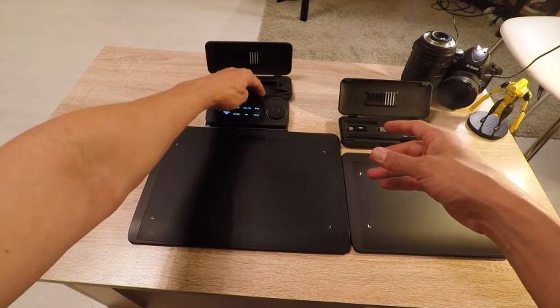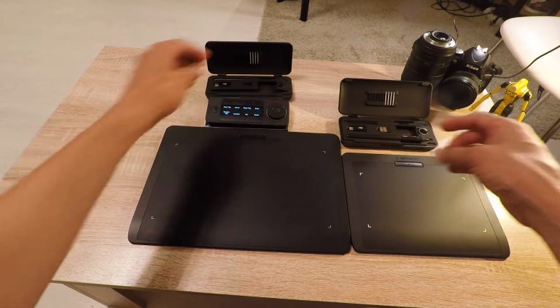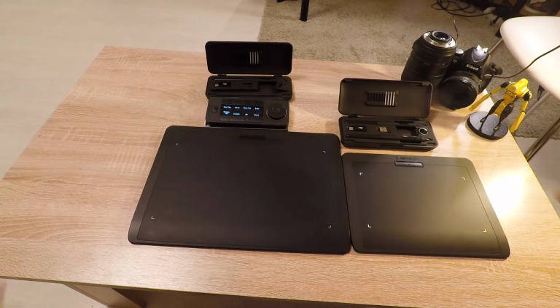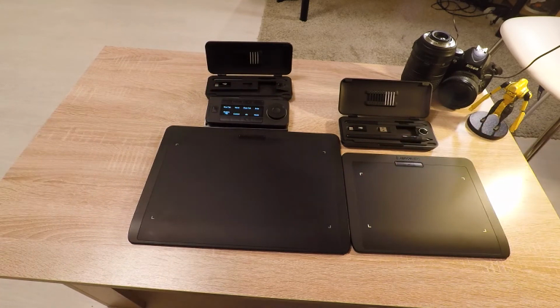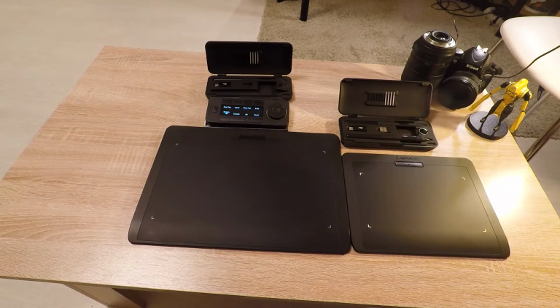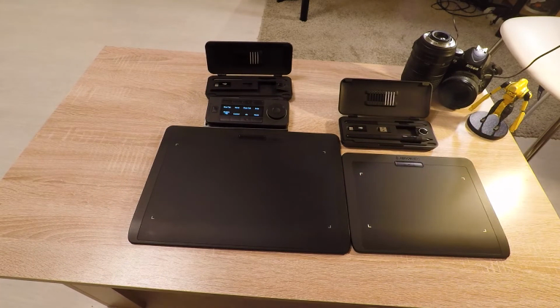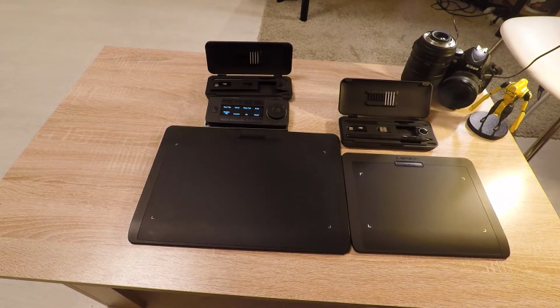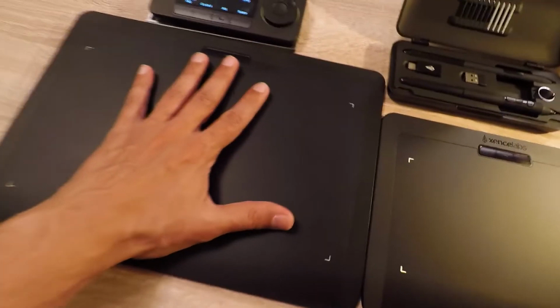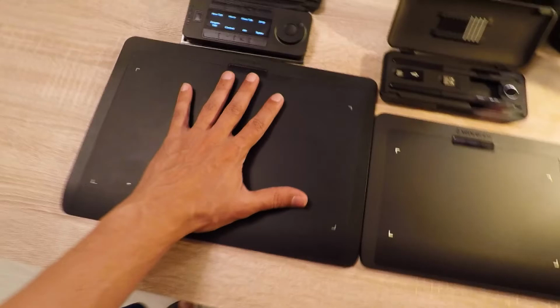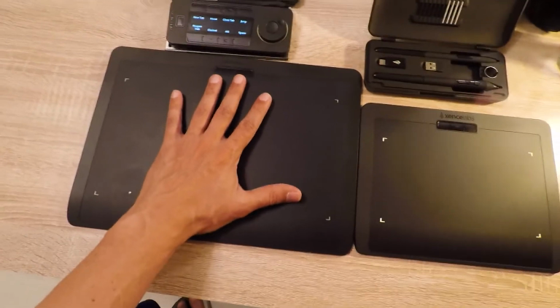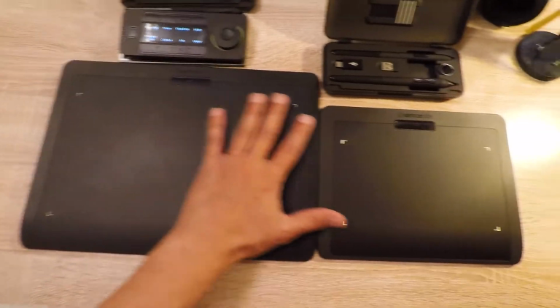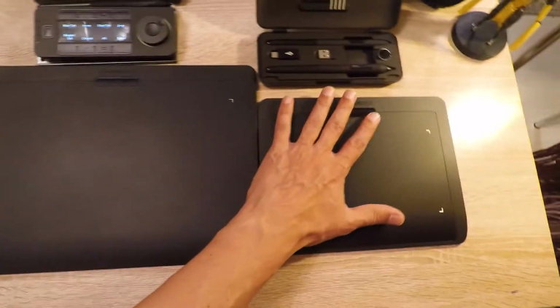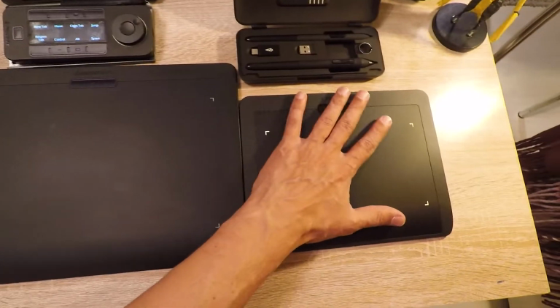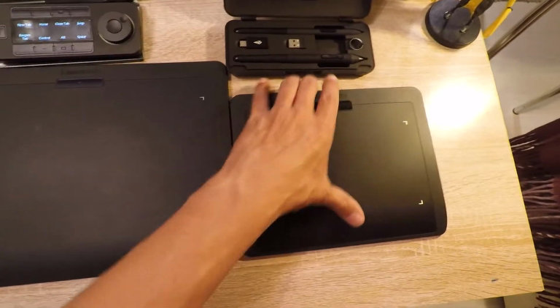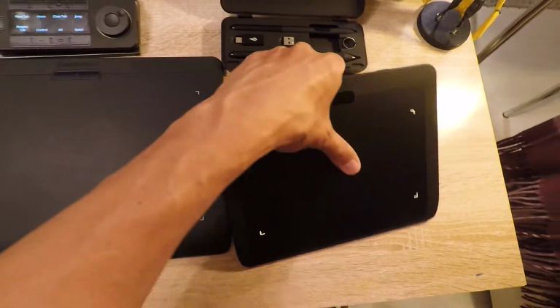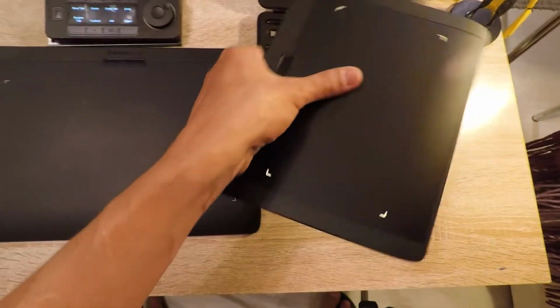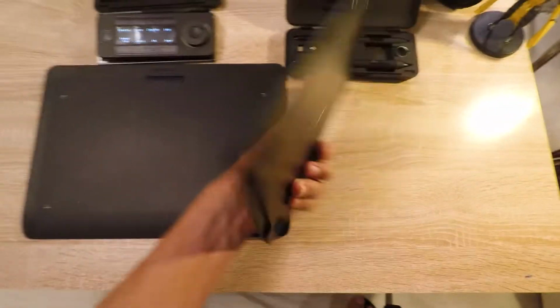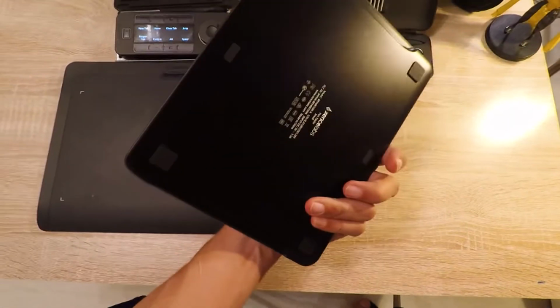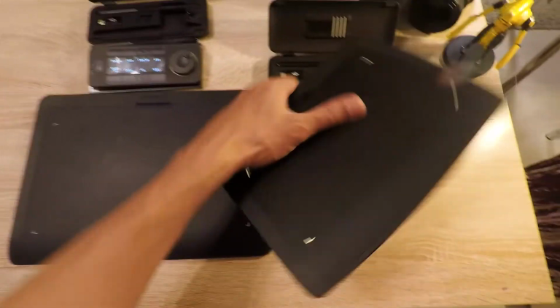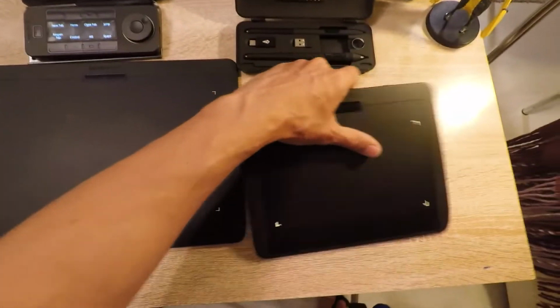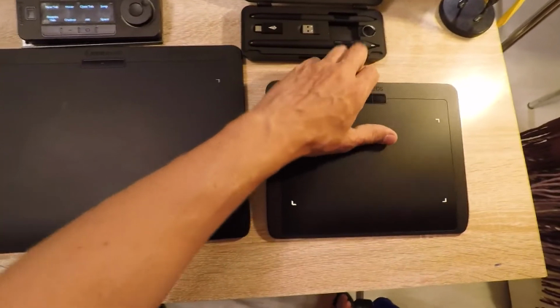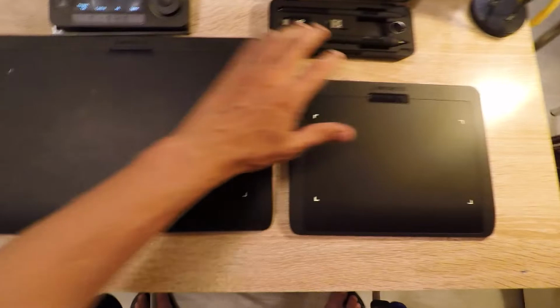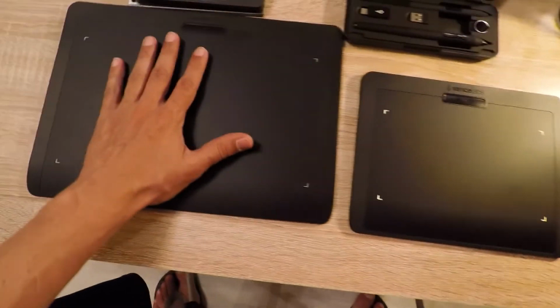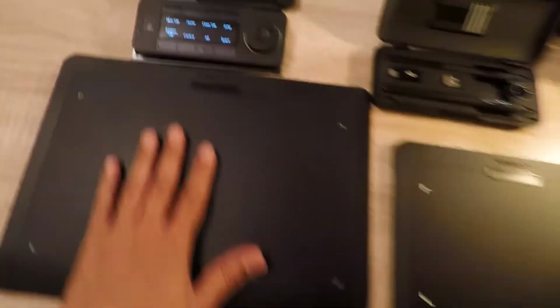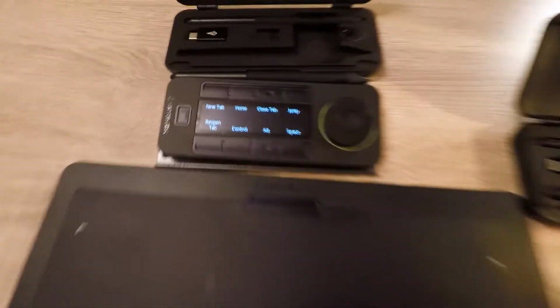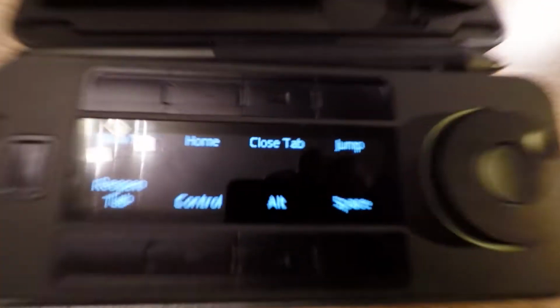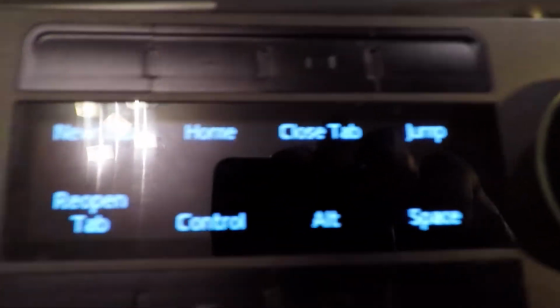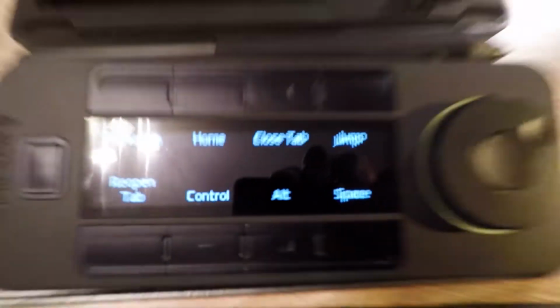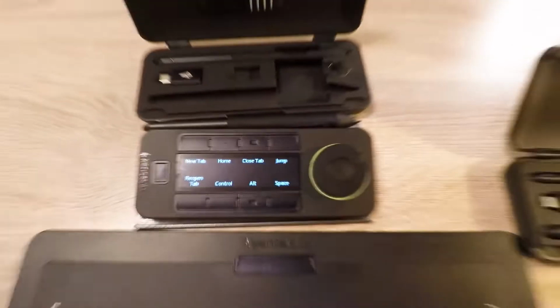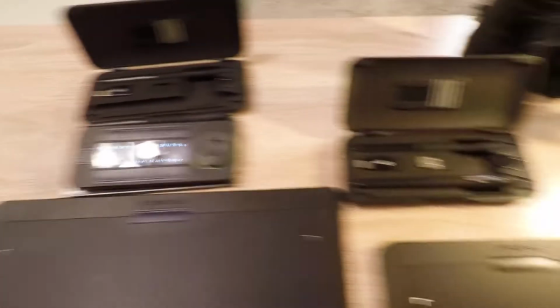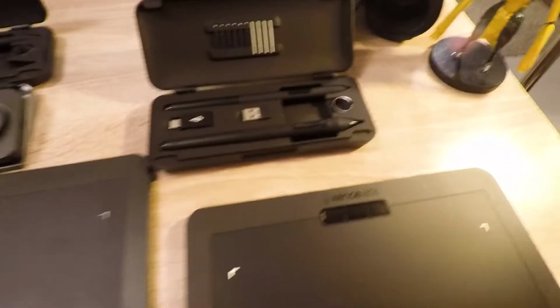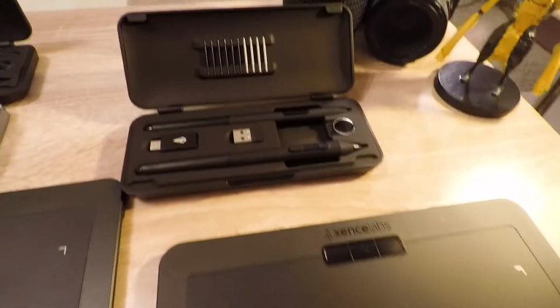And there you go — that's both tablets from SenLabs, here's the size comparison again. This feels like it was made to last, so choose wisely and have fun.